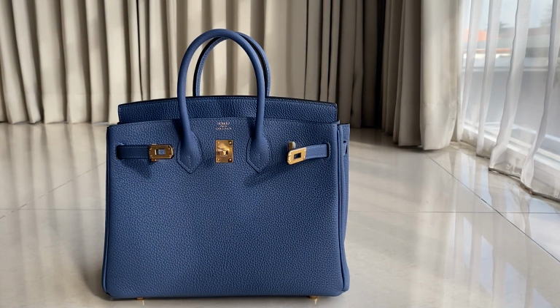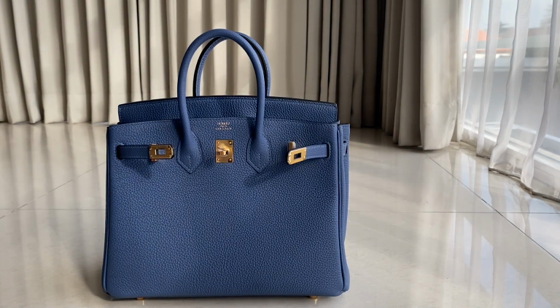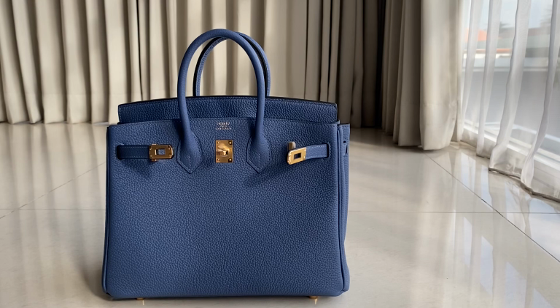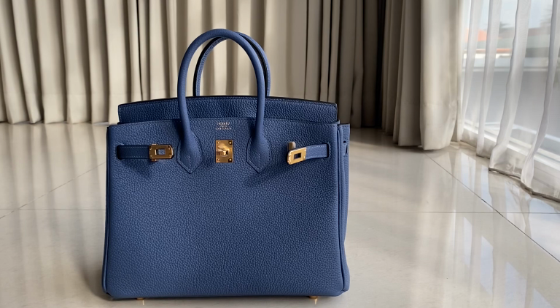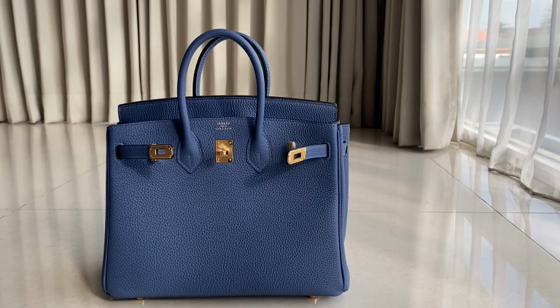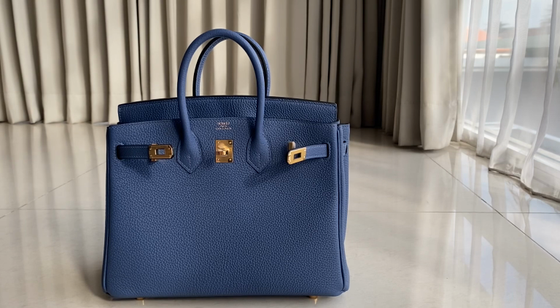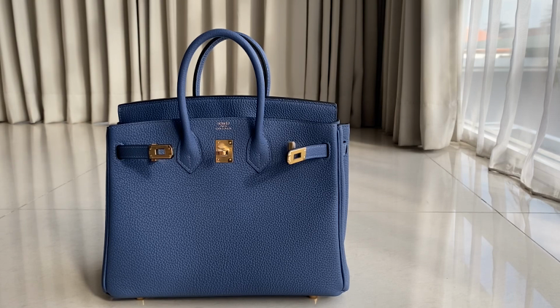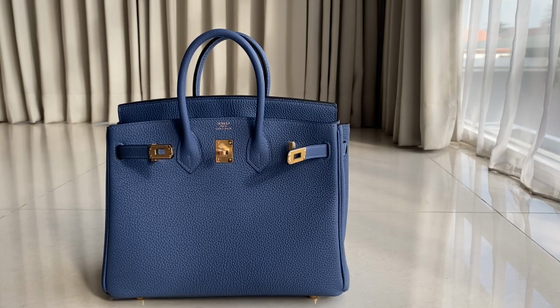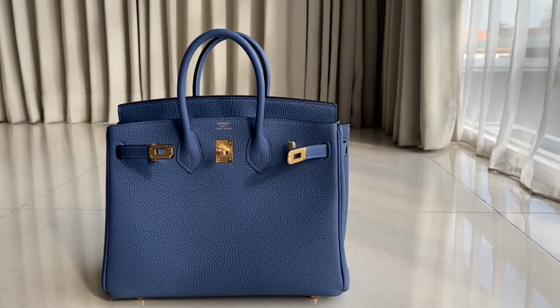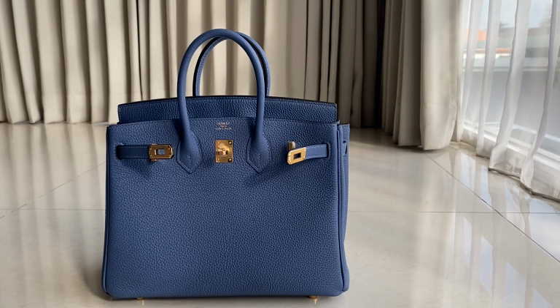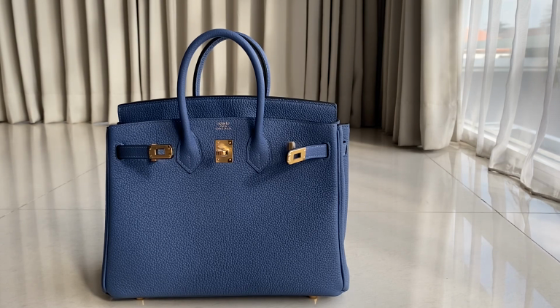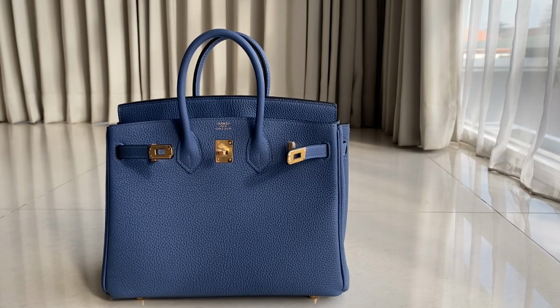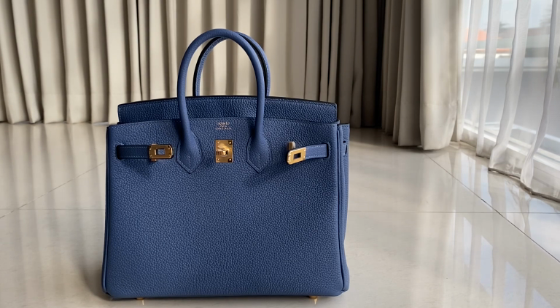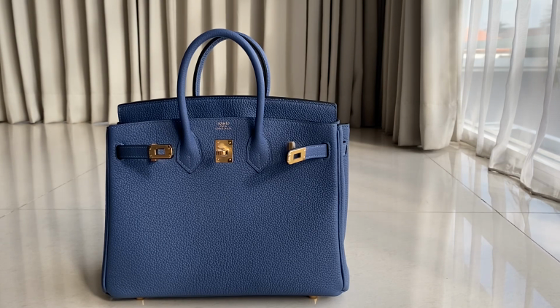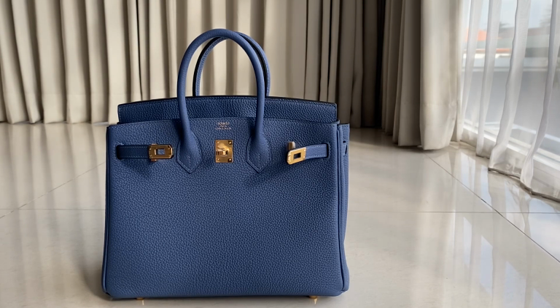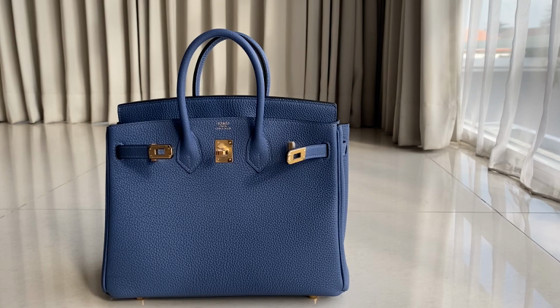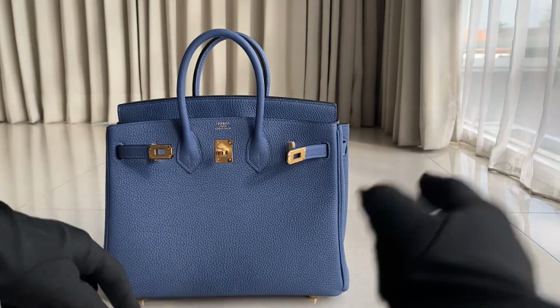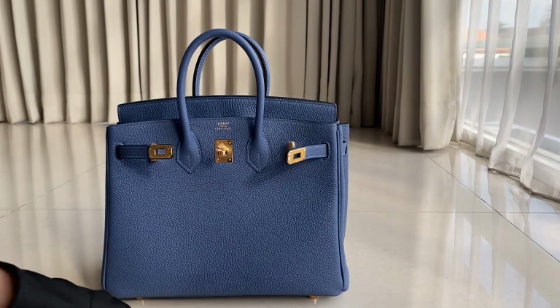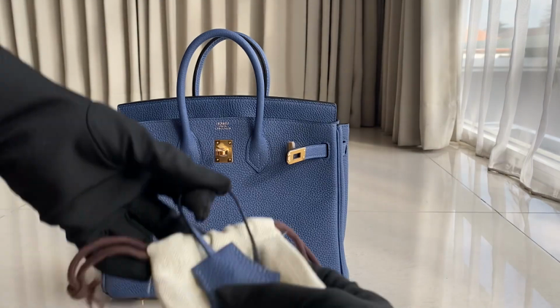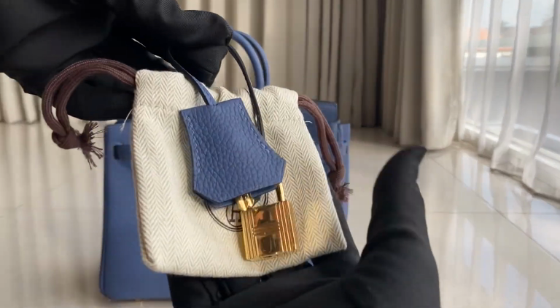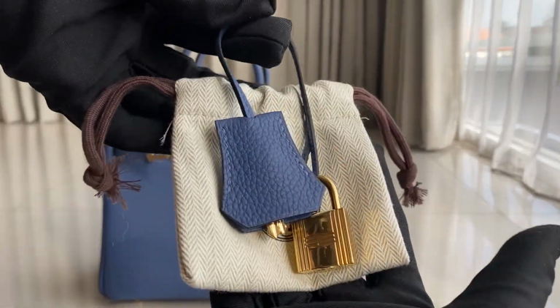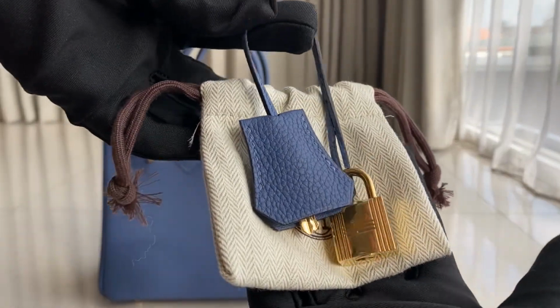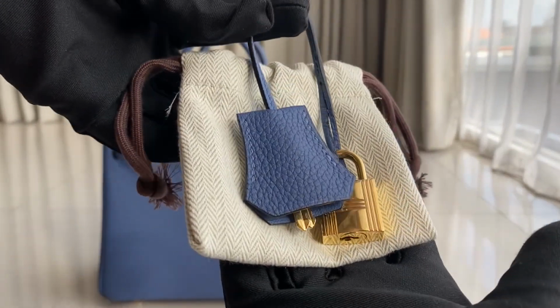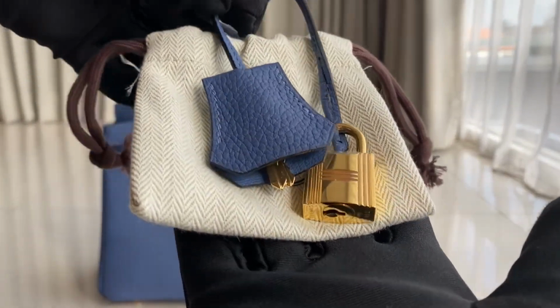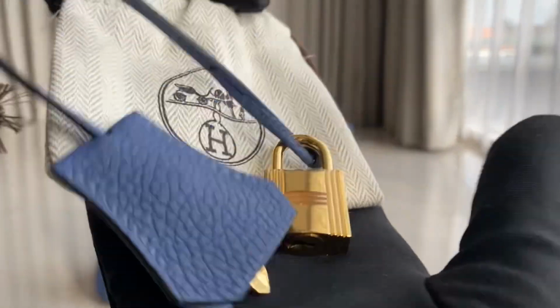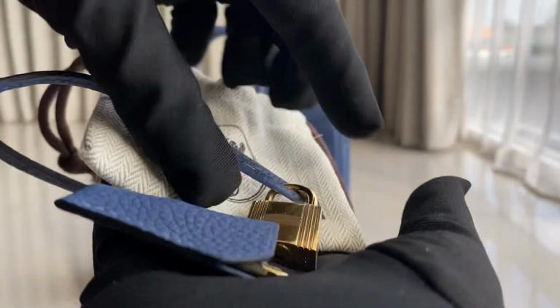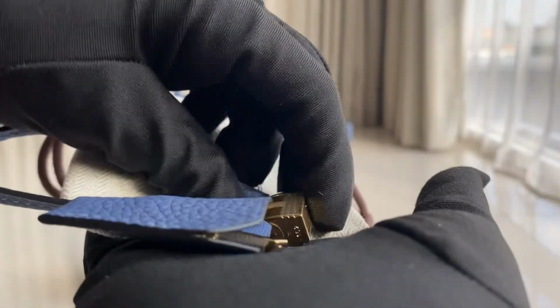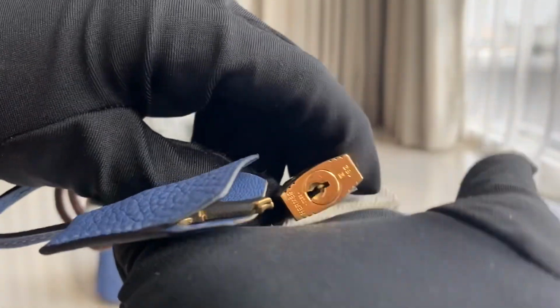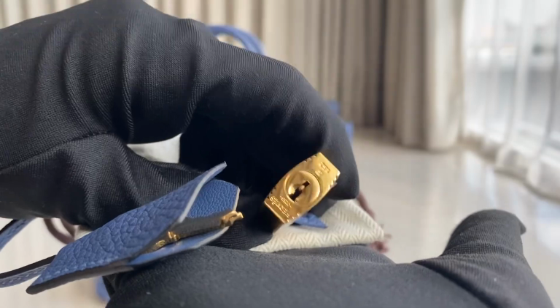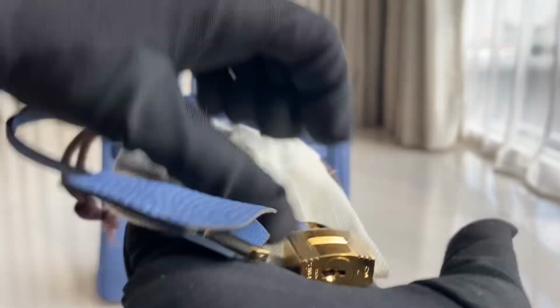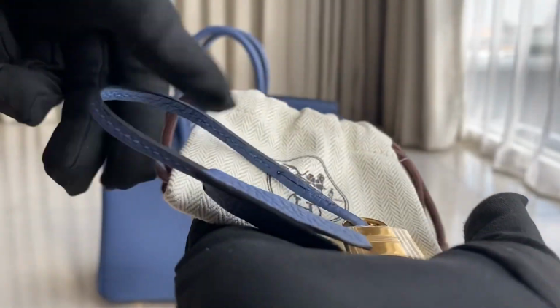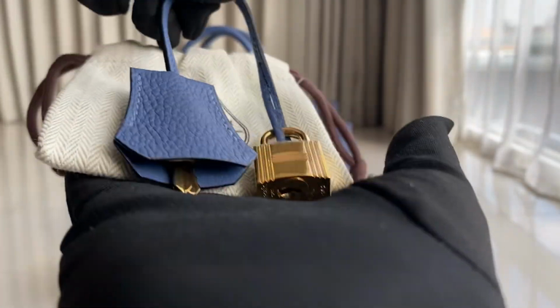This one came in a box, dust bag, booklet, raincoat, and patch receipts with information on it. There's also a cloche with a dust bag on it, and the gold hardware of the lock and the key.